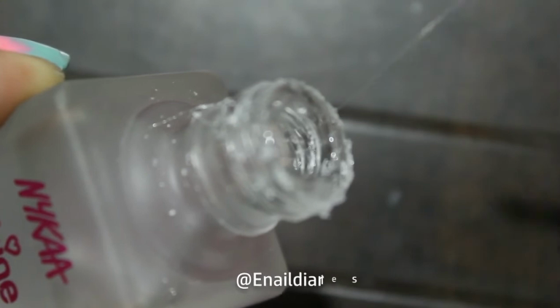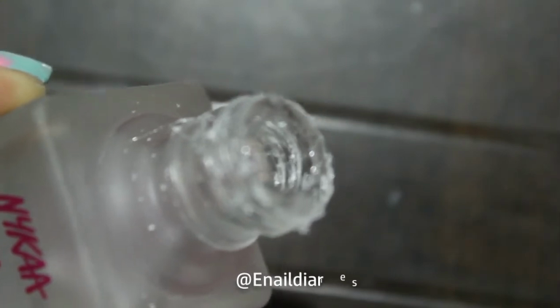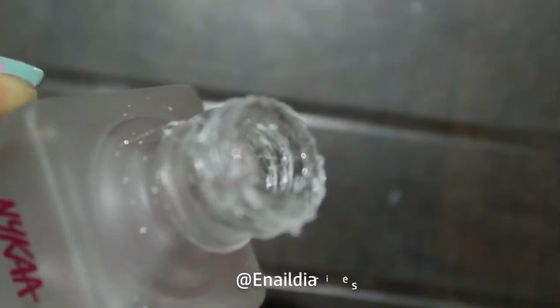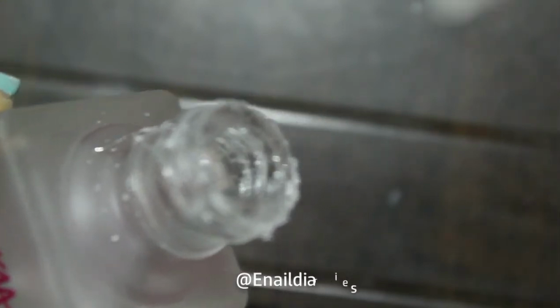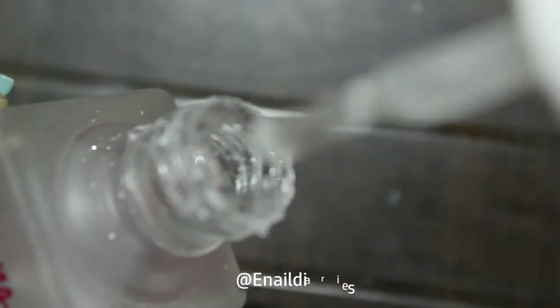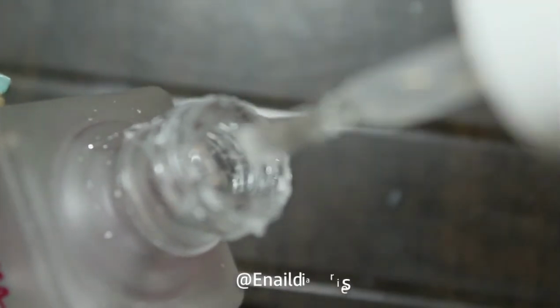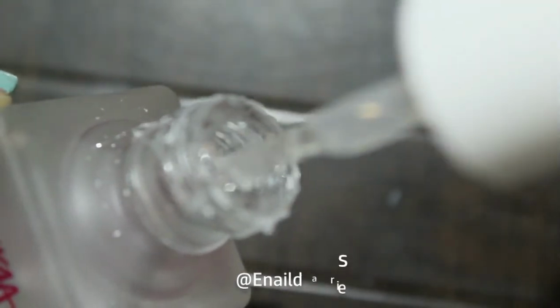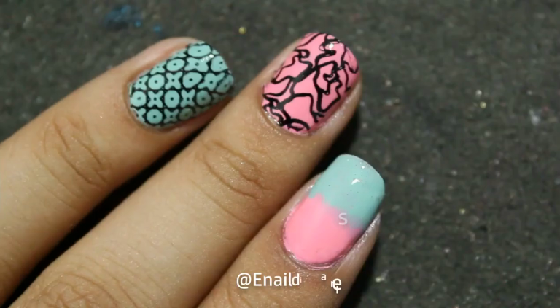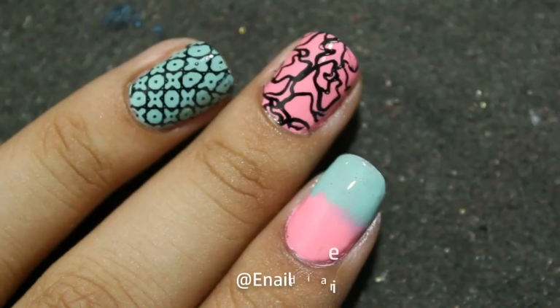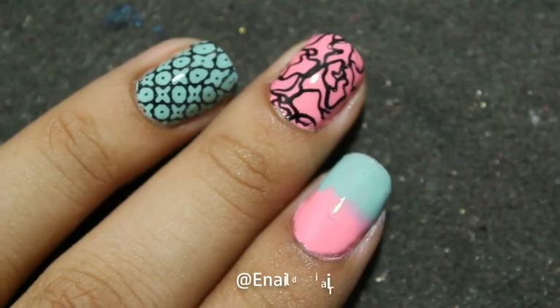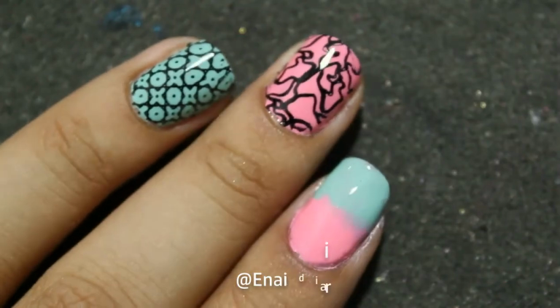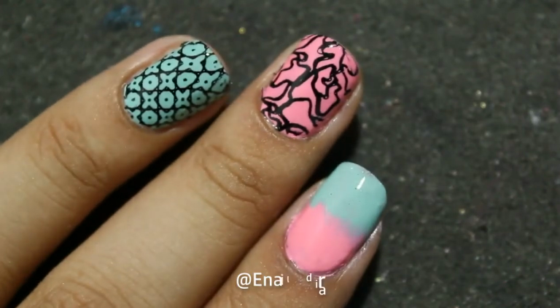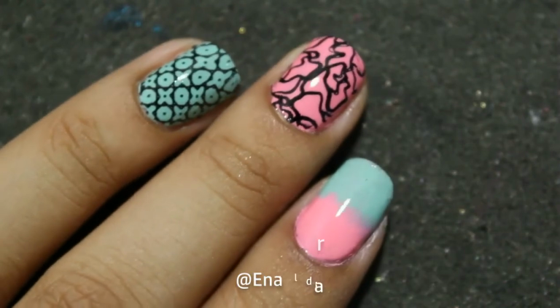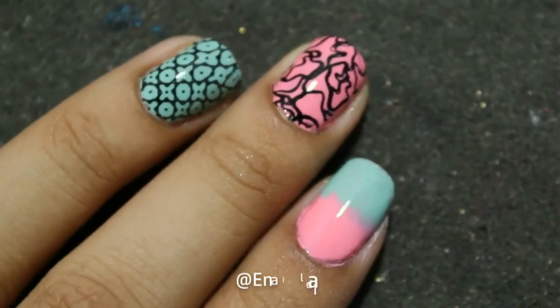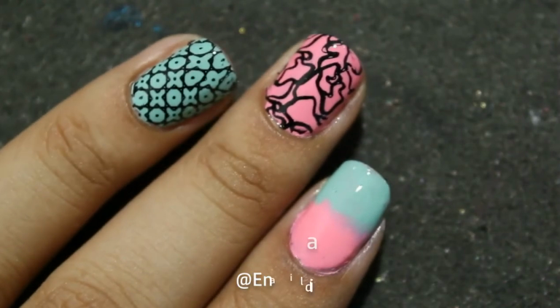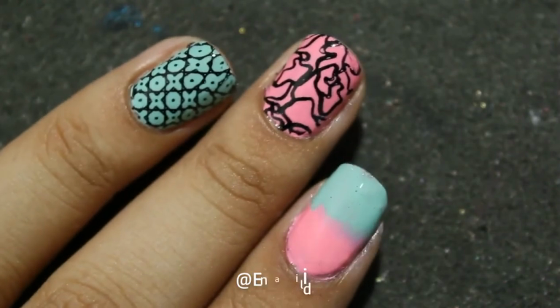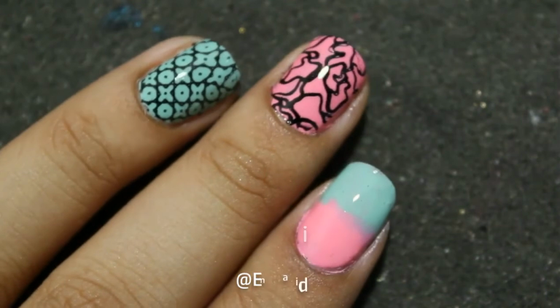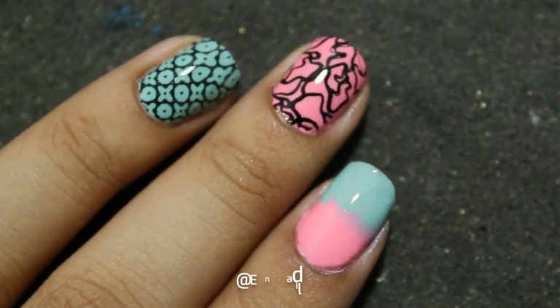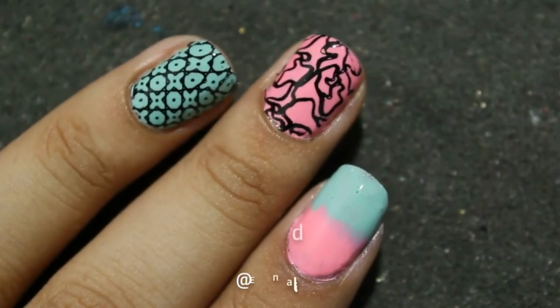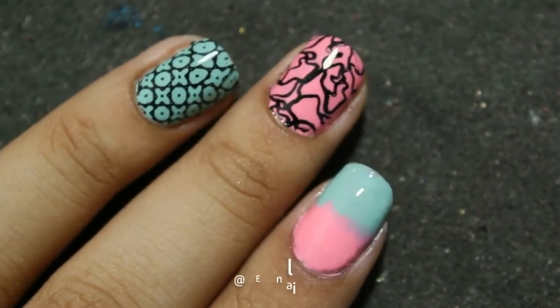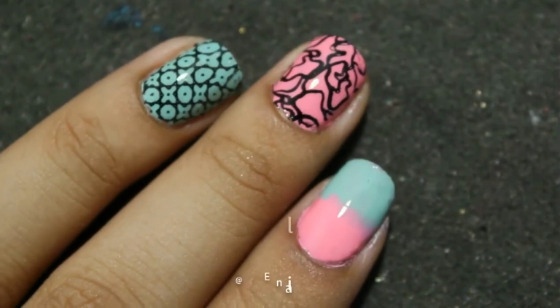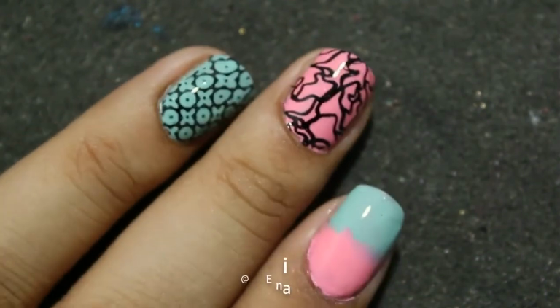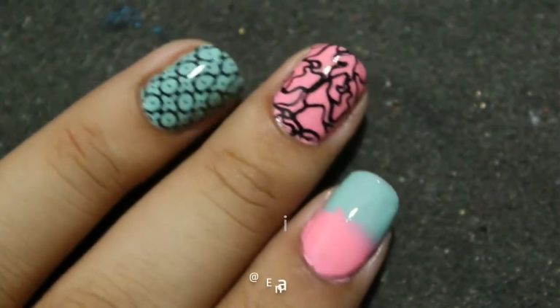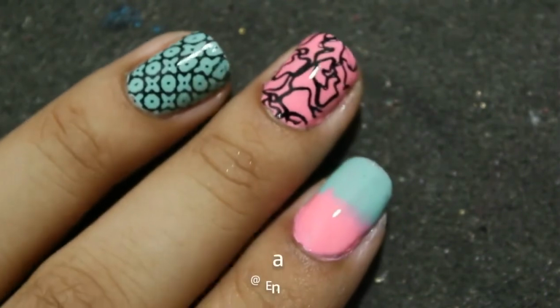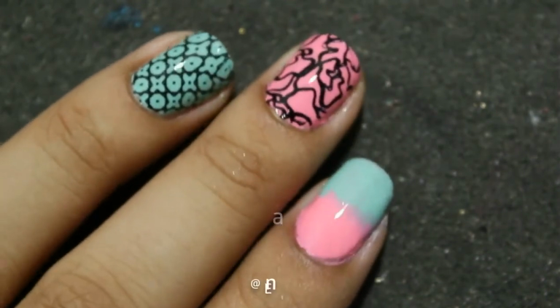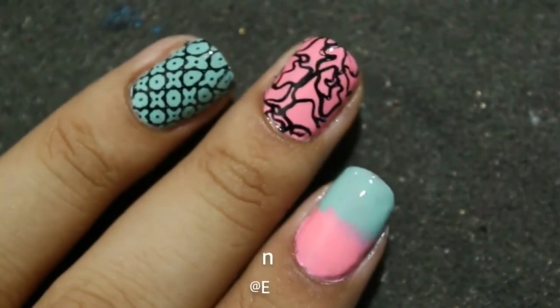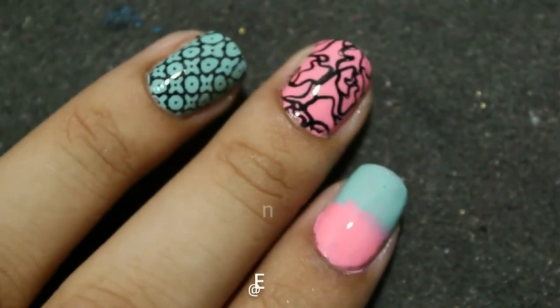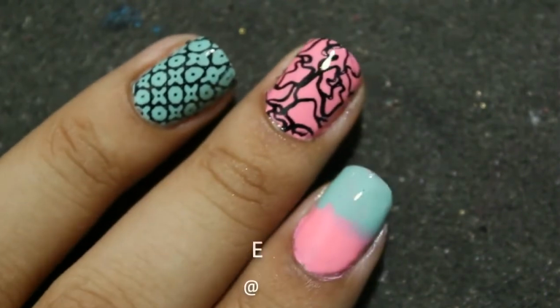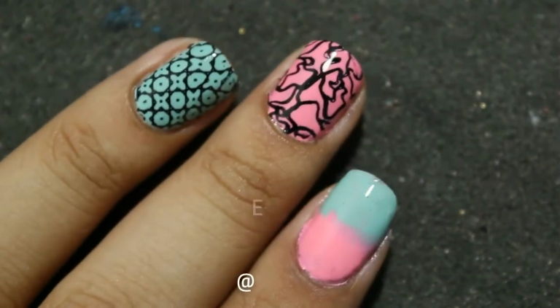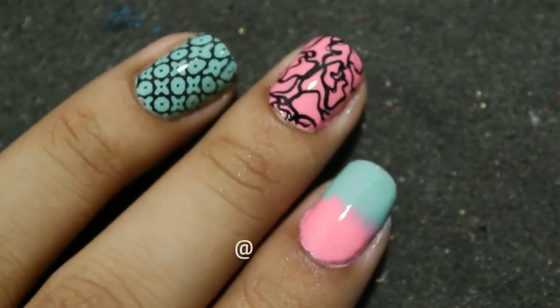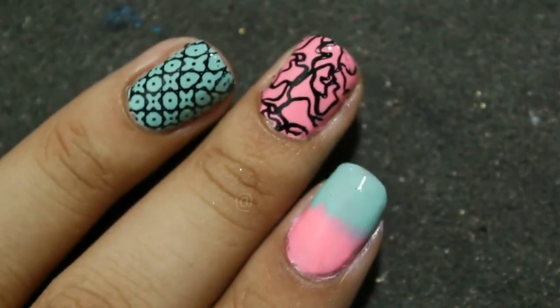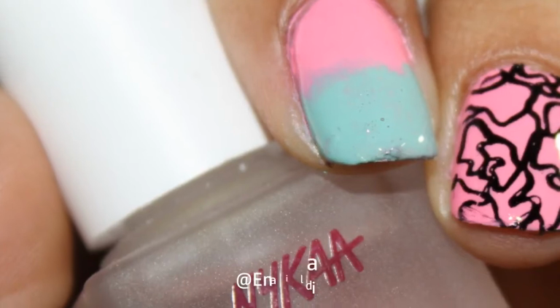But if you do not do nail art and want a top coat just to apply over plain nail polish, then I don't think you should spend Rs.249. You can buy any other top coat that's available in the market.